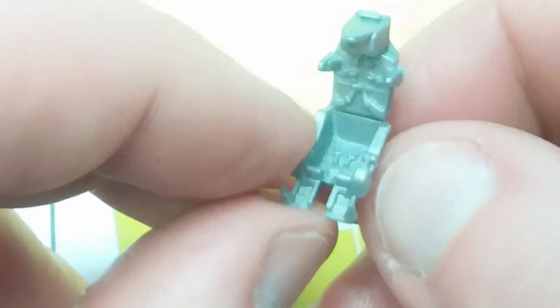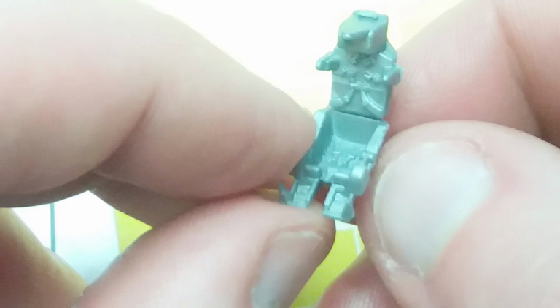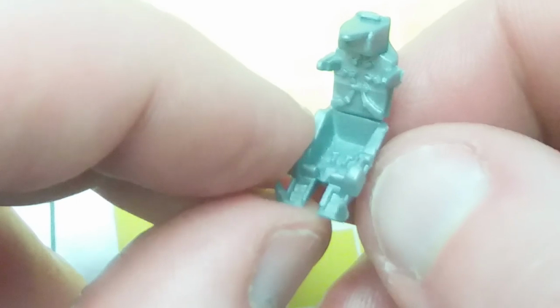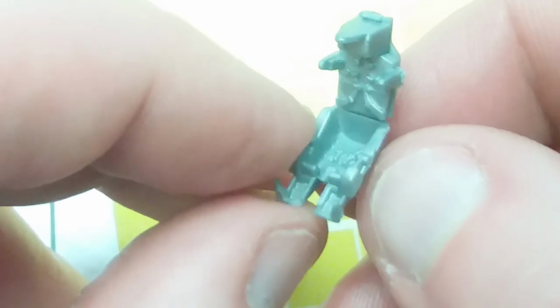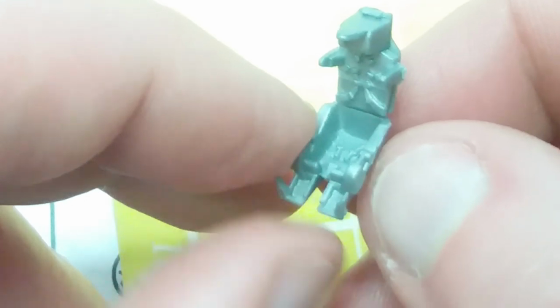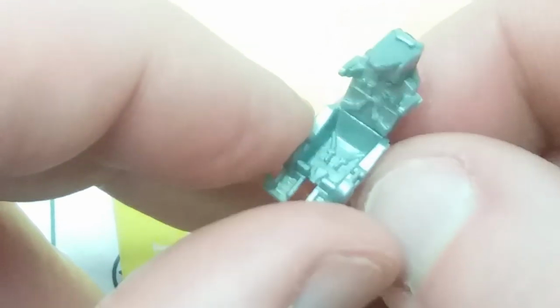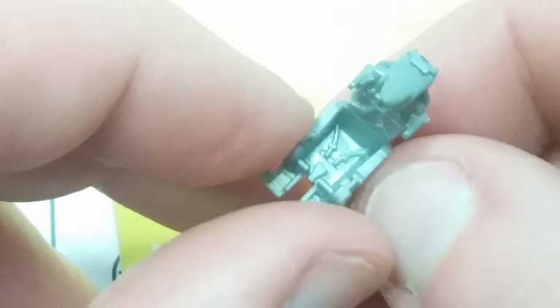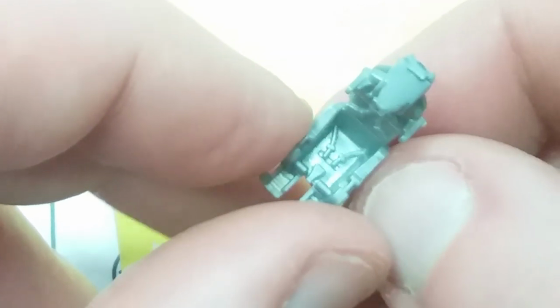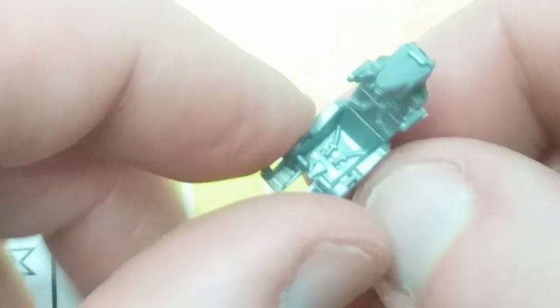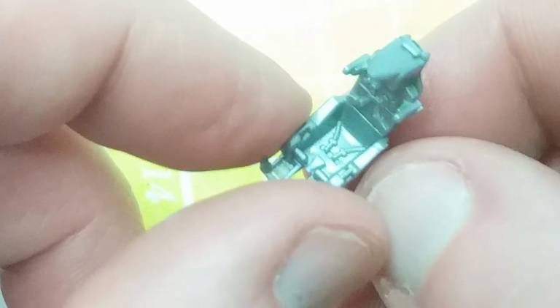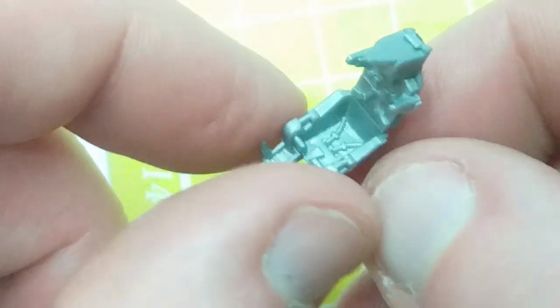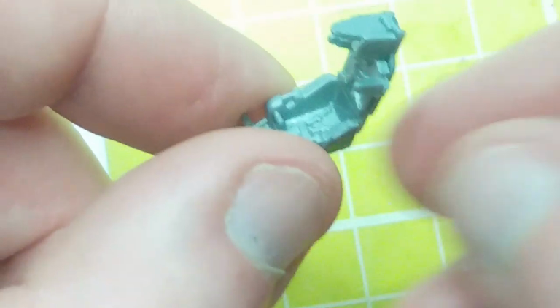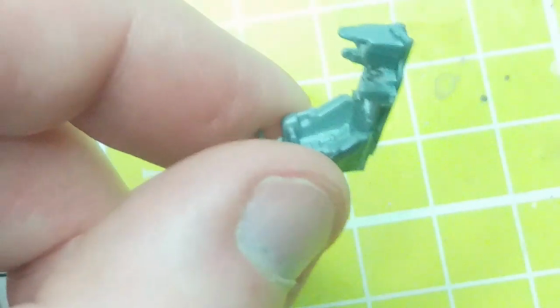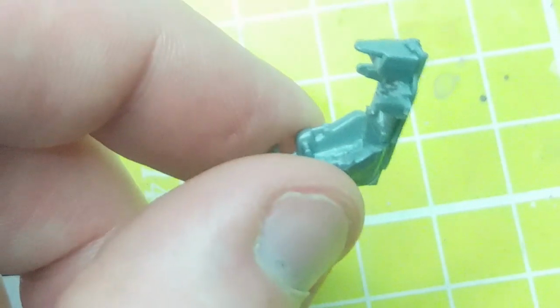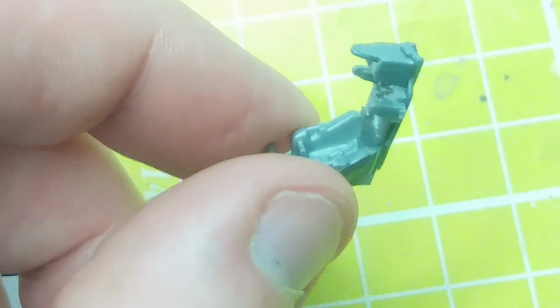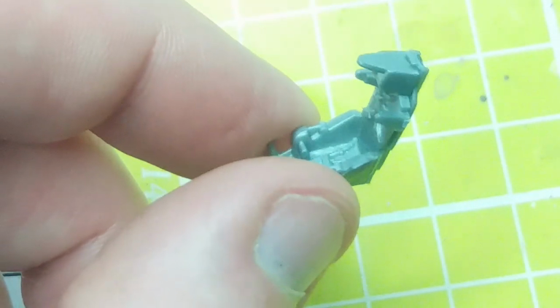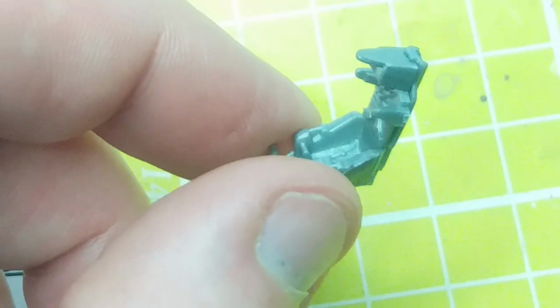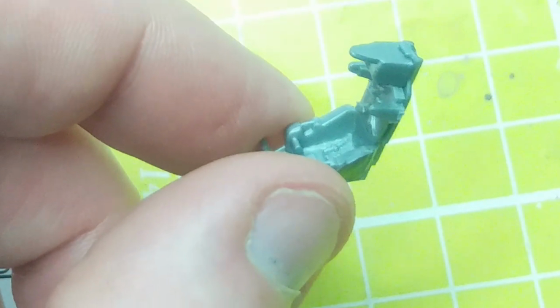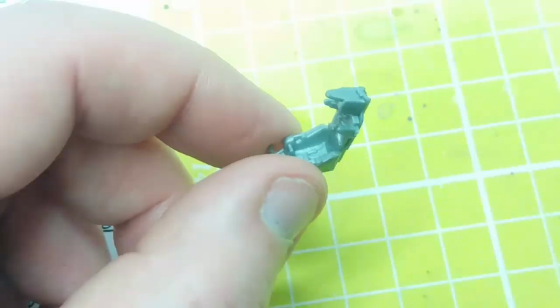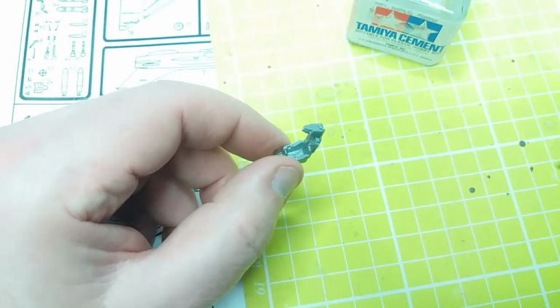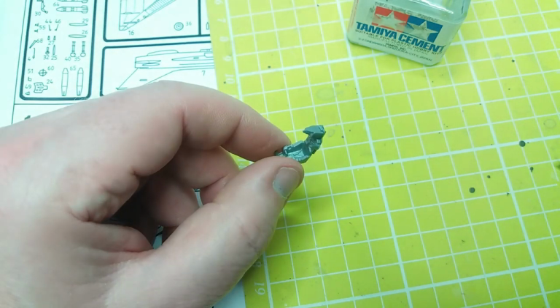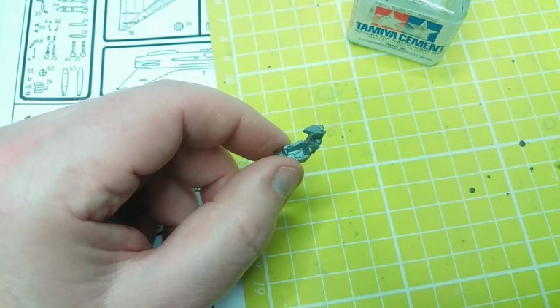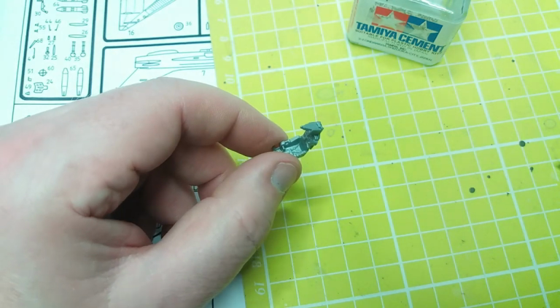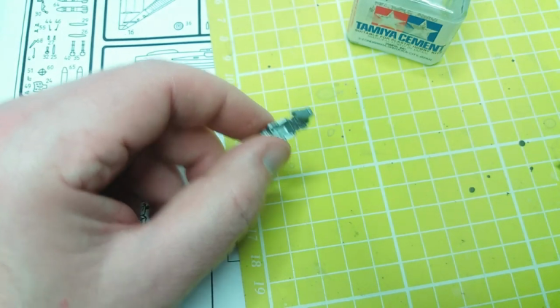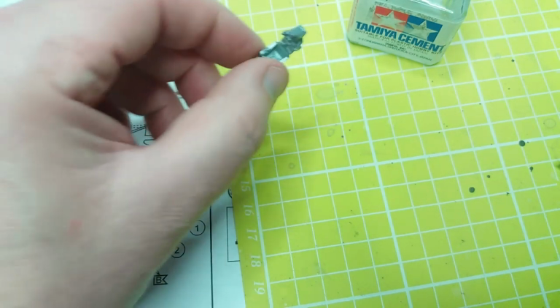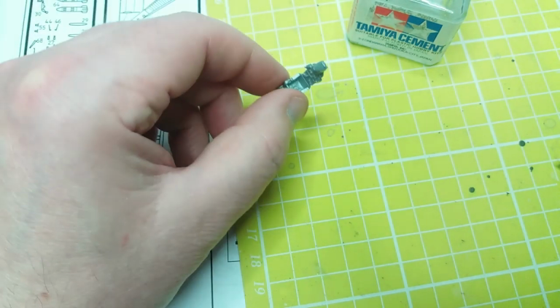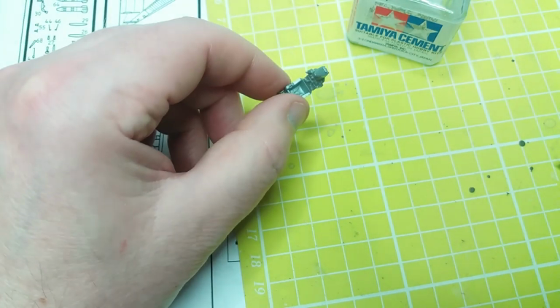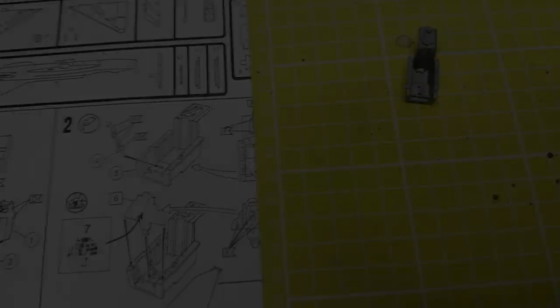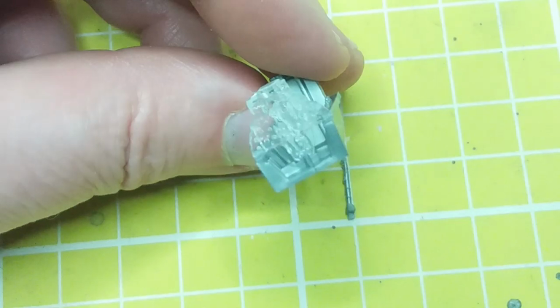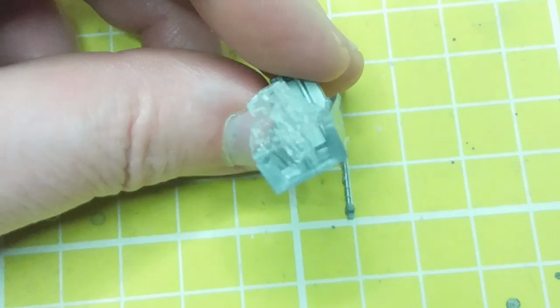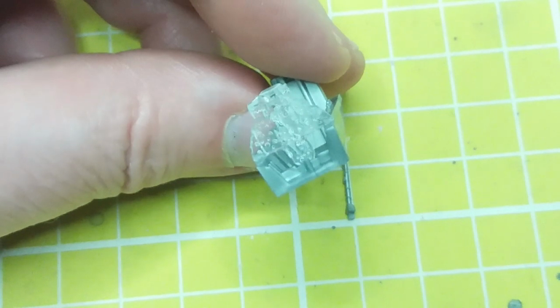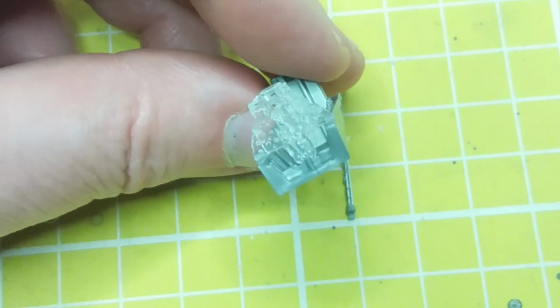As you can see, the ejector seat is actually quite detailed — it's got seat belts and everything. So if you were to do a very detailed paint job on this, it would come out quite nicely.